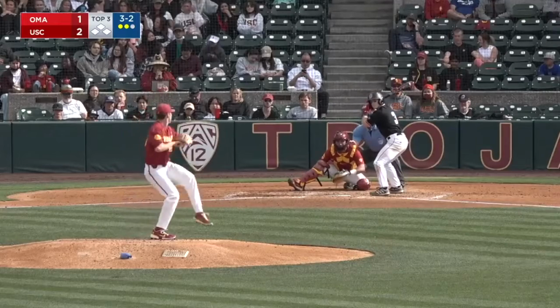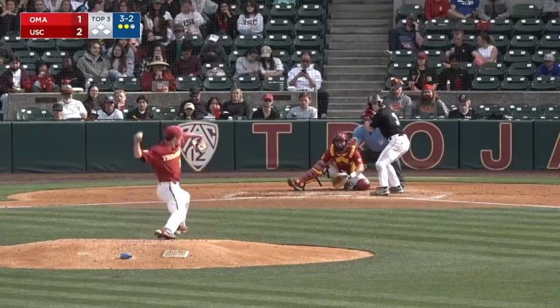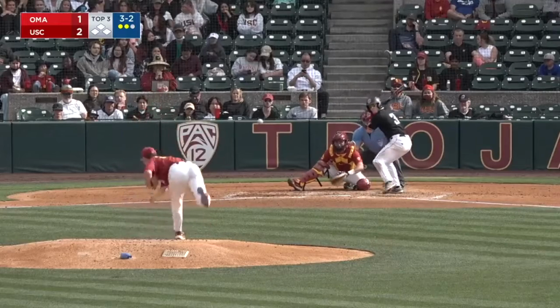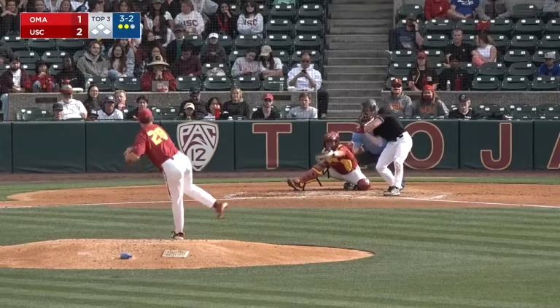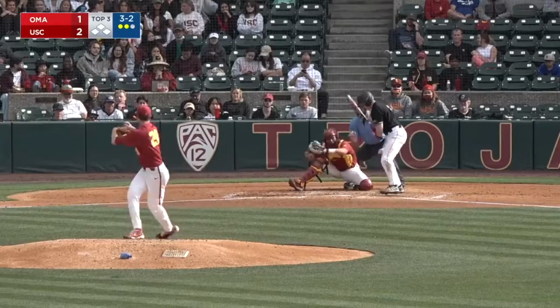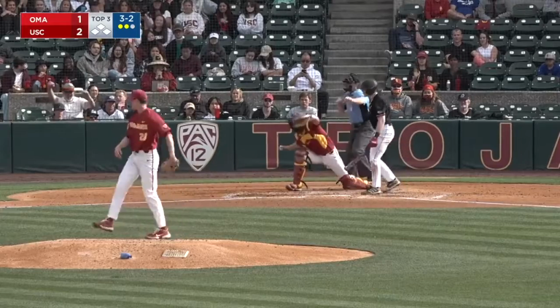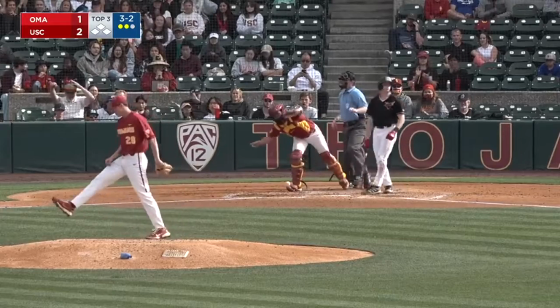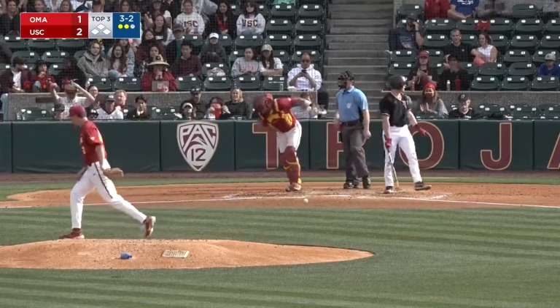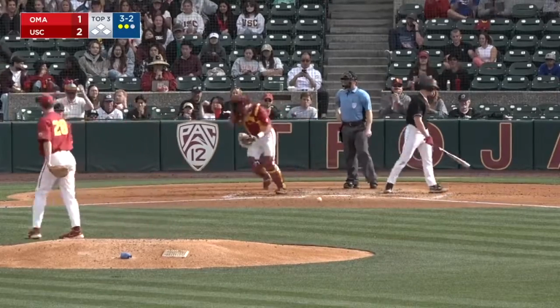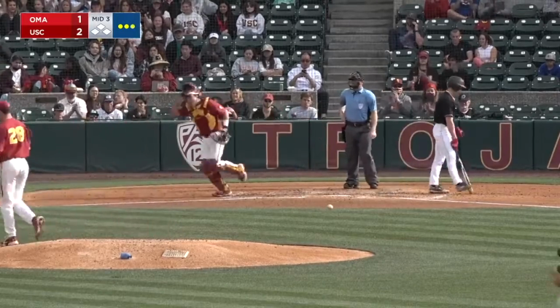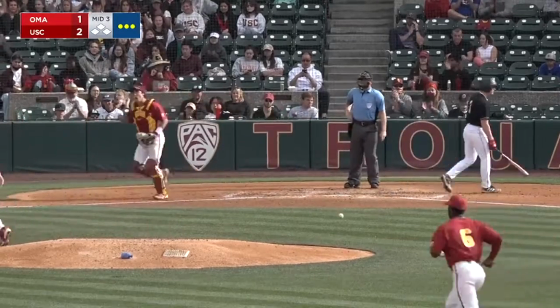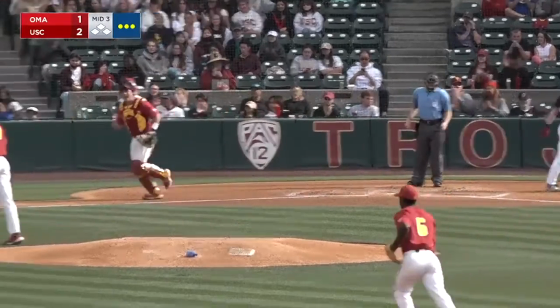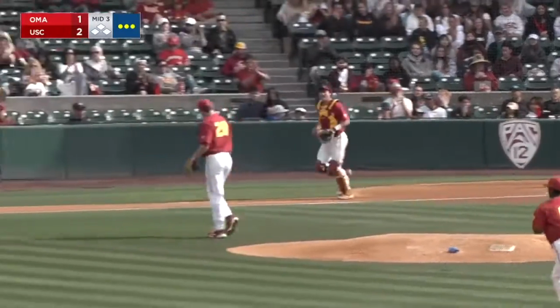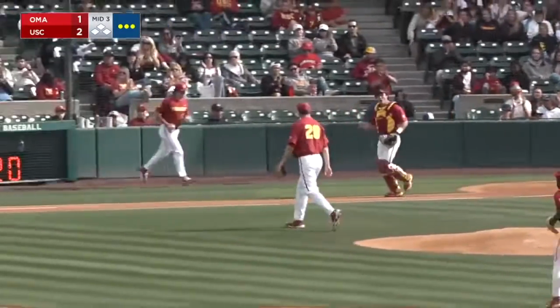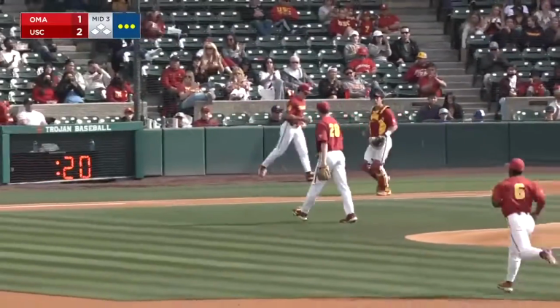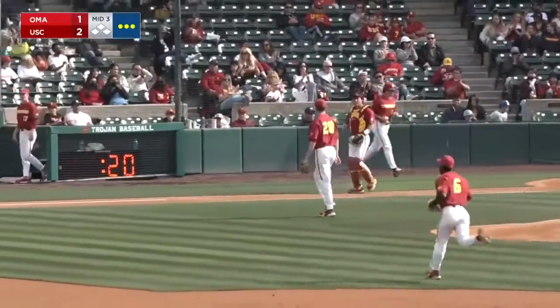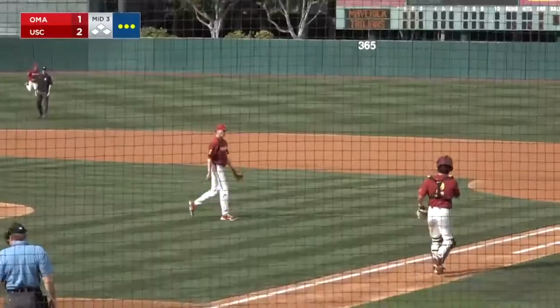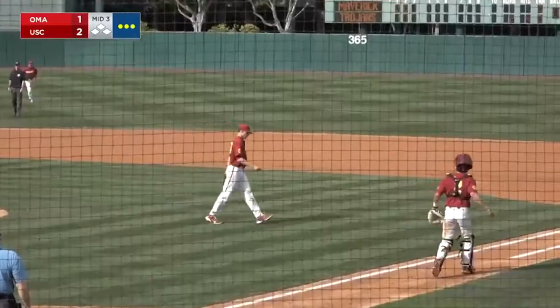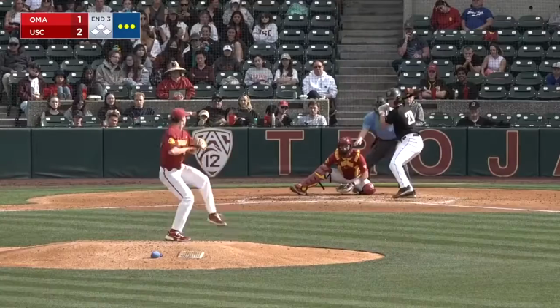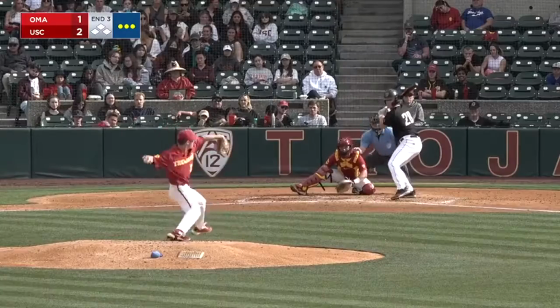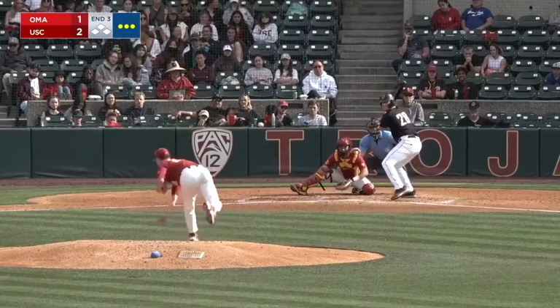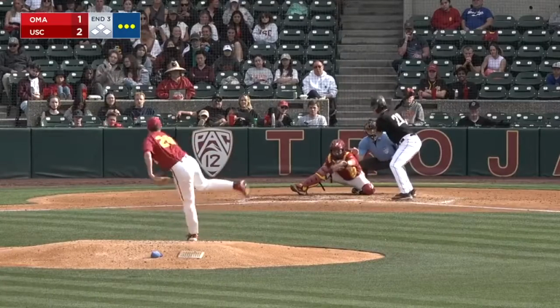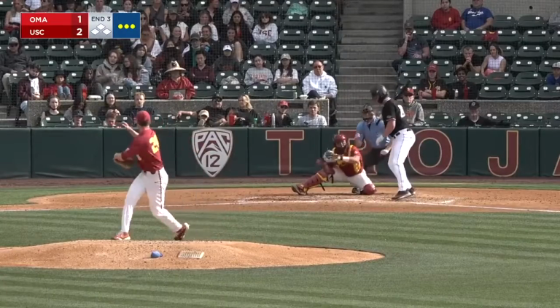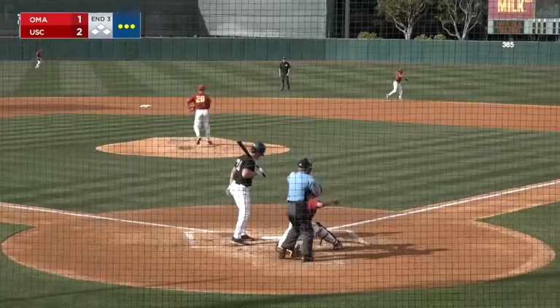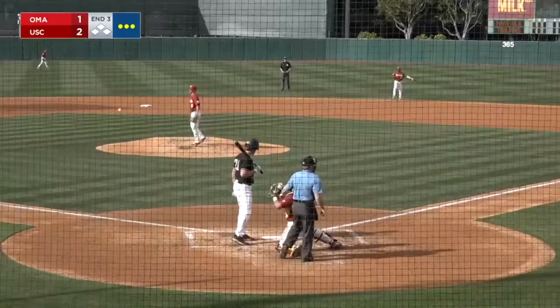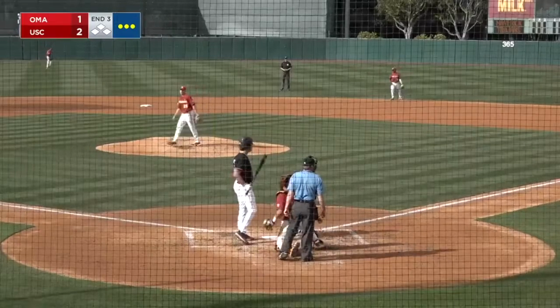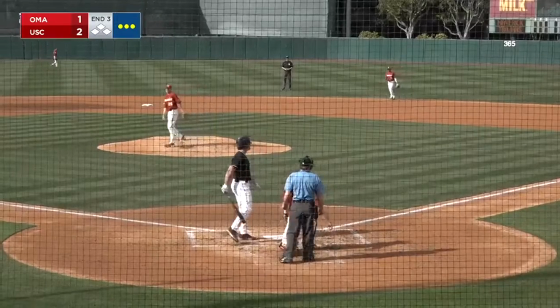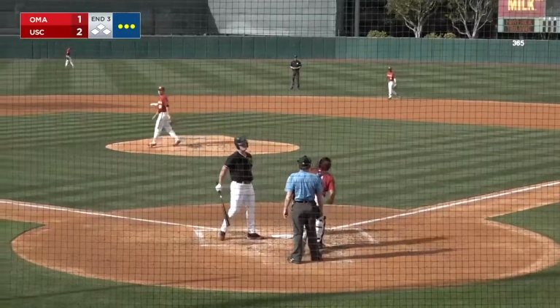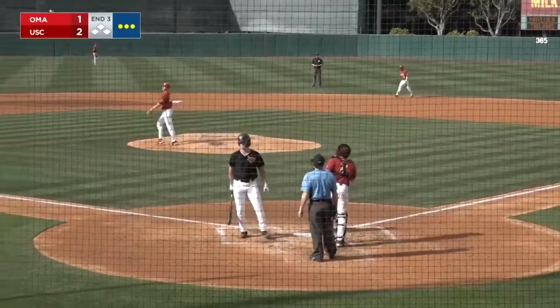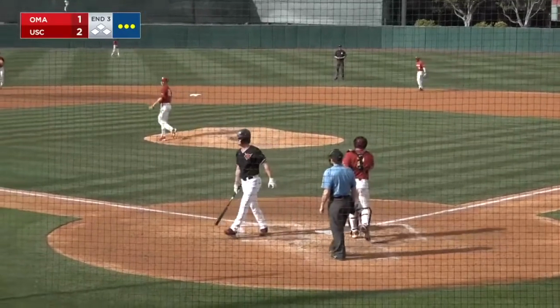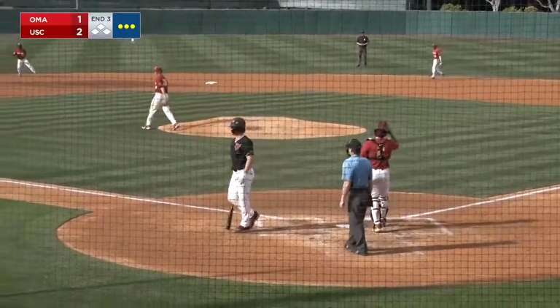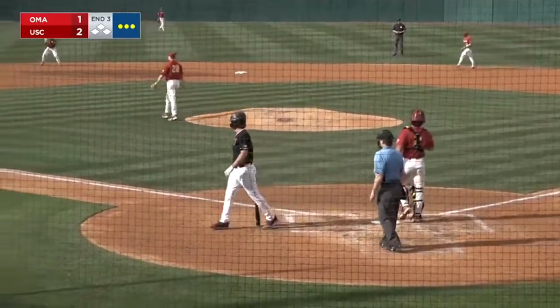3-2 to the play. Strike three on the outside — there's strikeout number five for Tyler Stromkorn. One-two, strike three. Fastball on the outside edge. Ham outs.